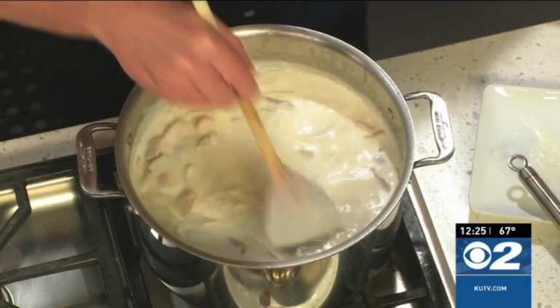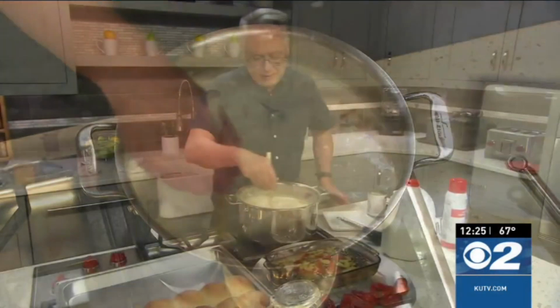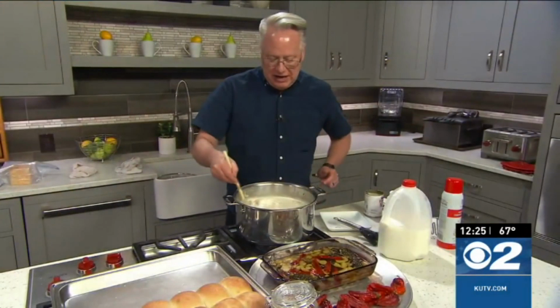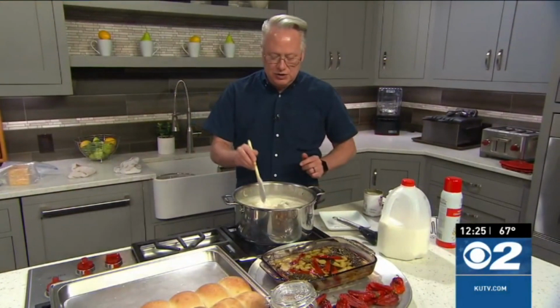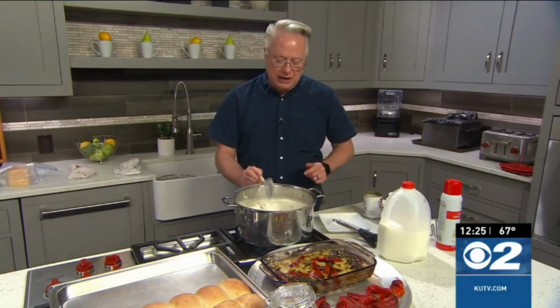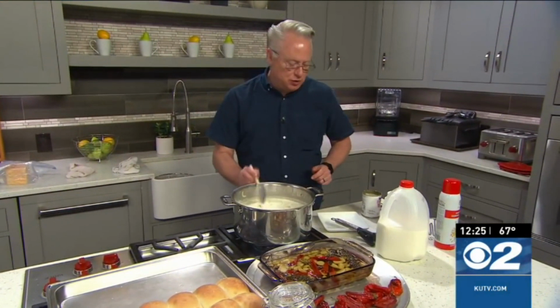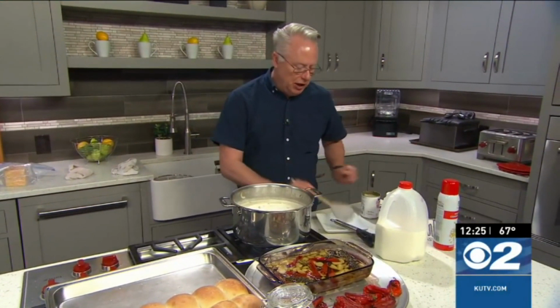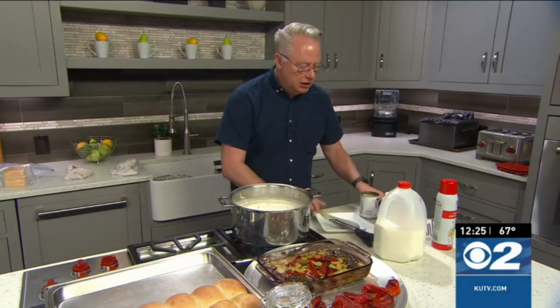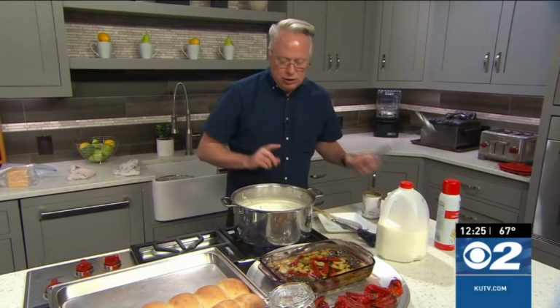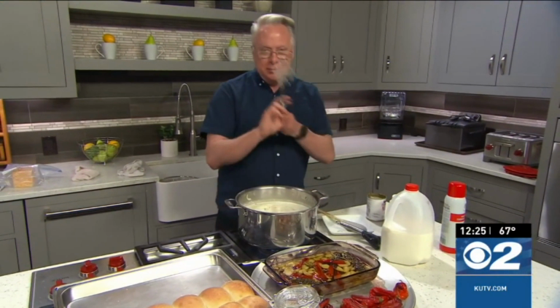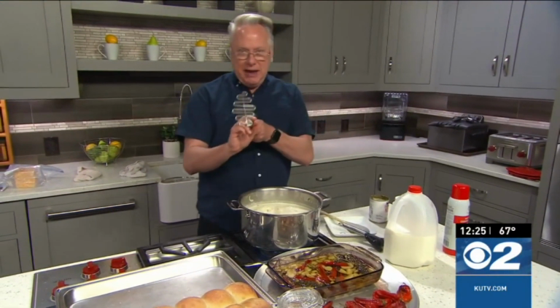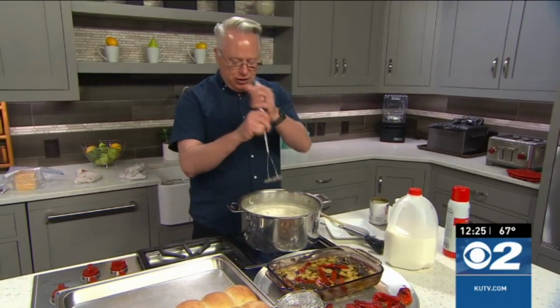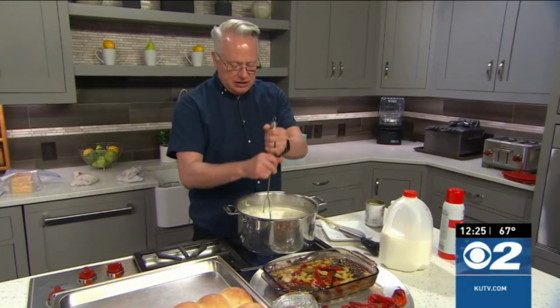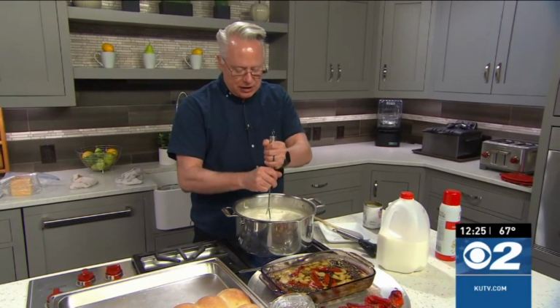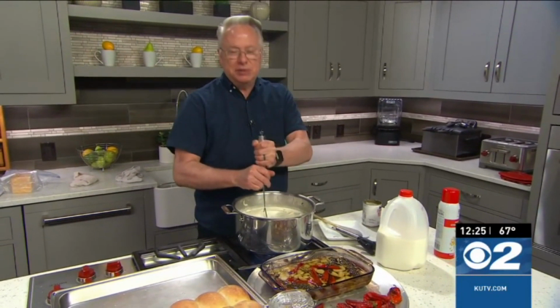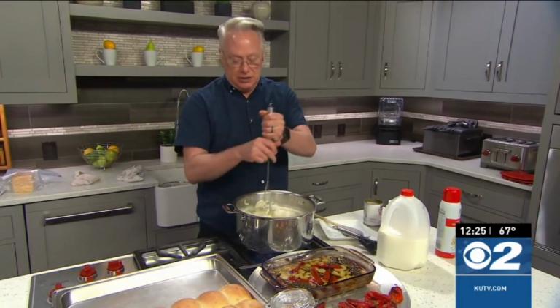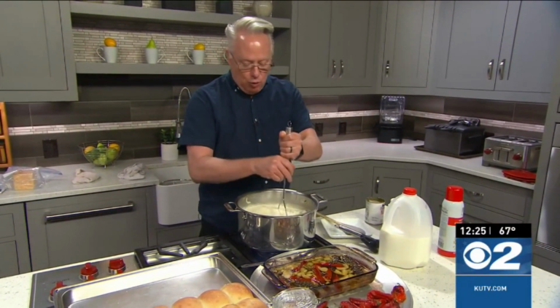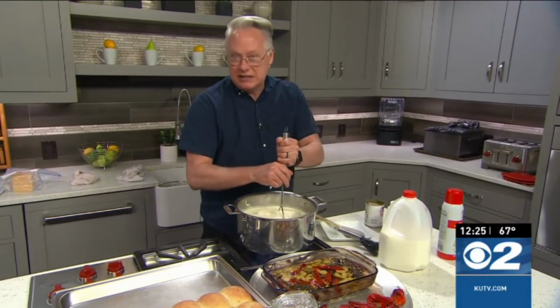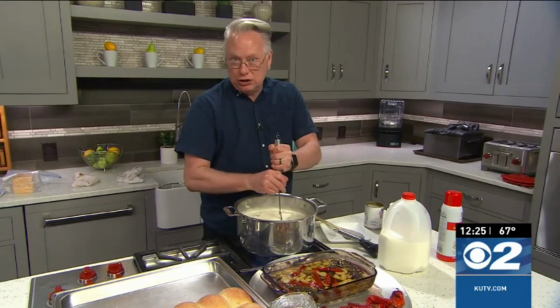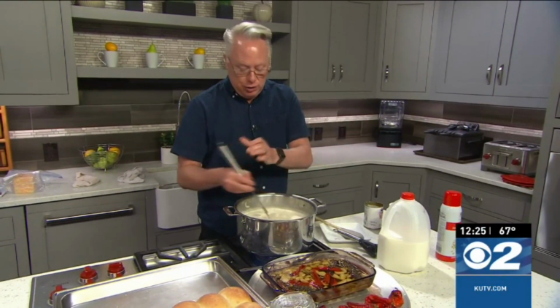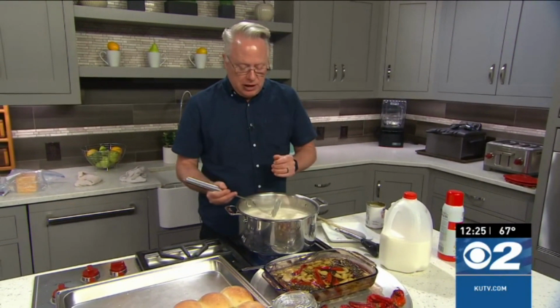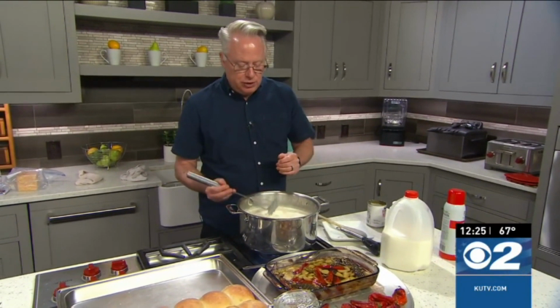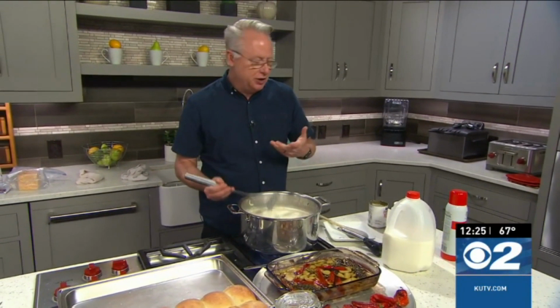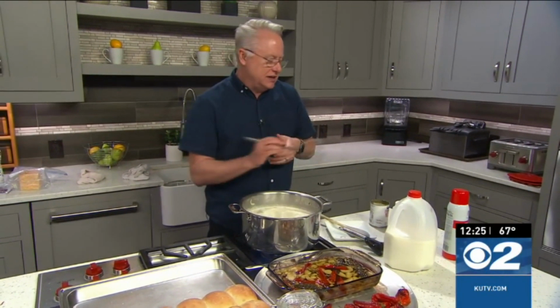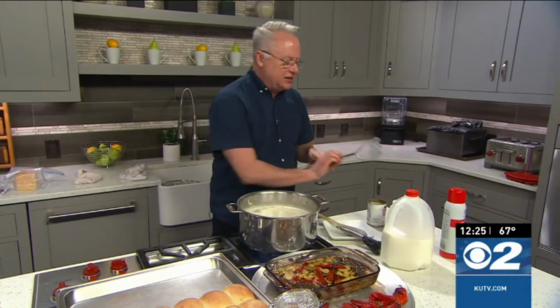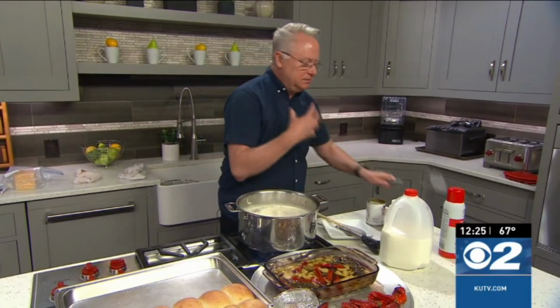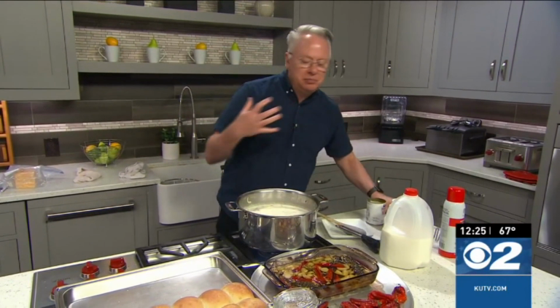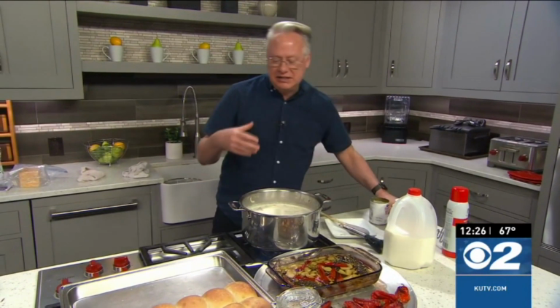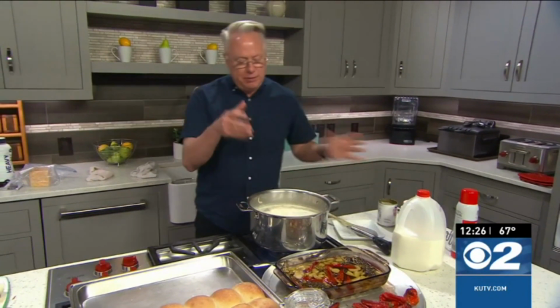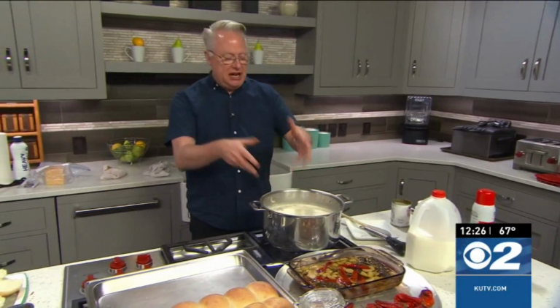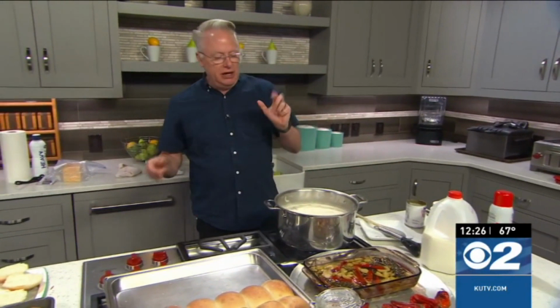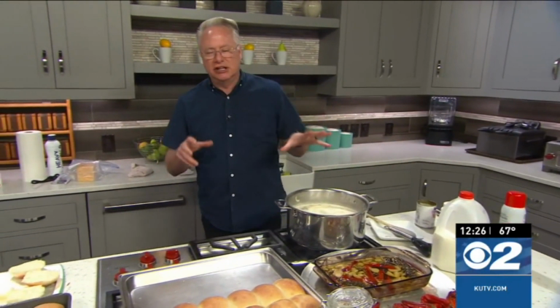Salt and pepper to taste. As soon as that comes up to a boil, you can take a potato masher and just mash those potatoes once they are cooked through. By doing that, you're going to have these nice pieces of potato in there. Delicious.